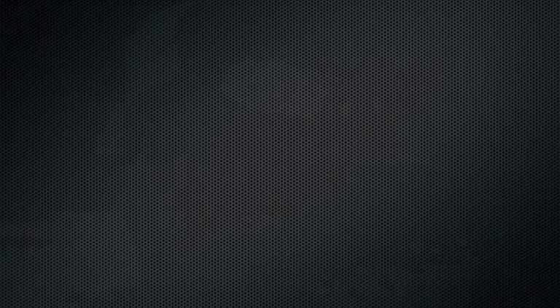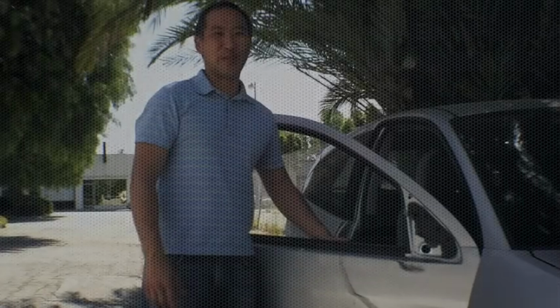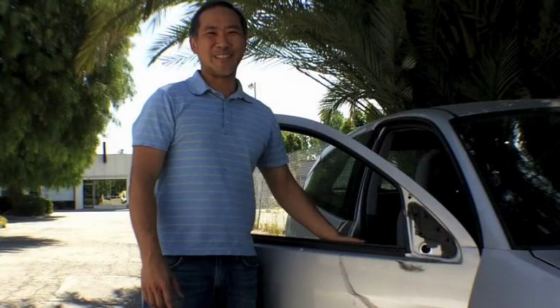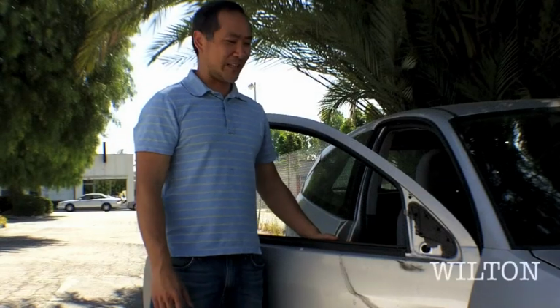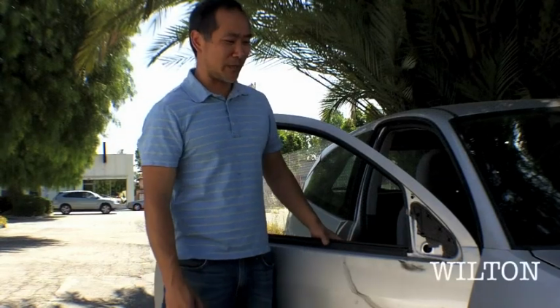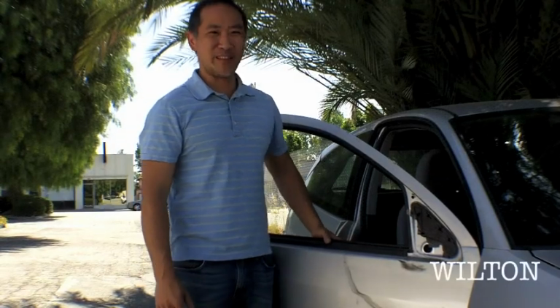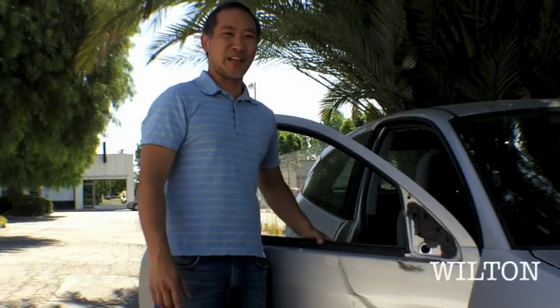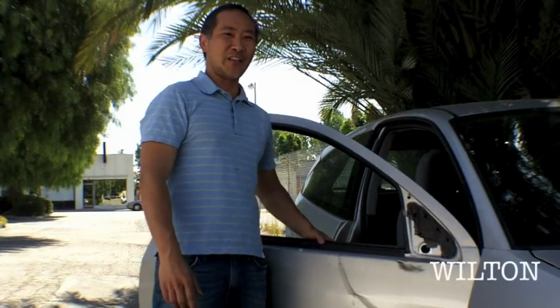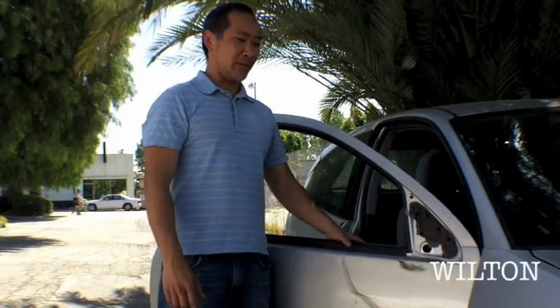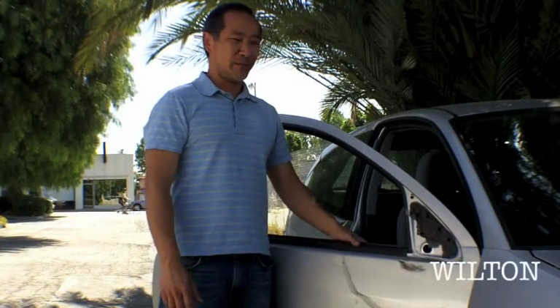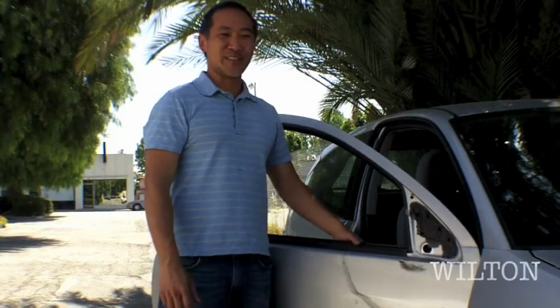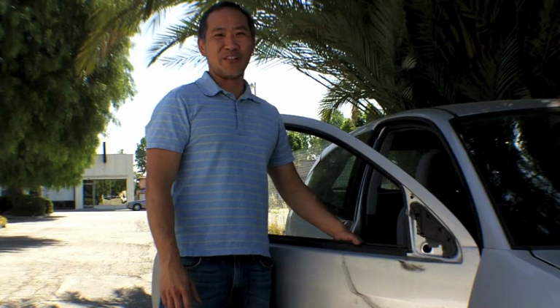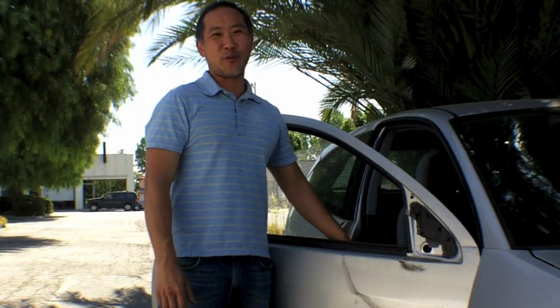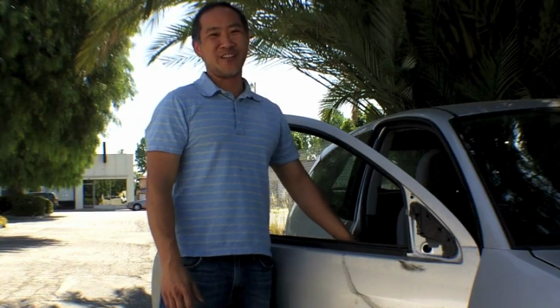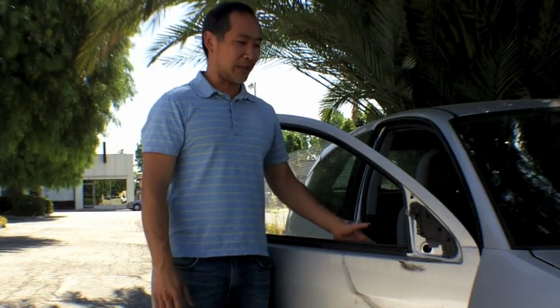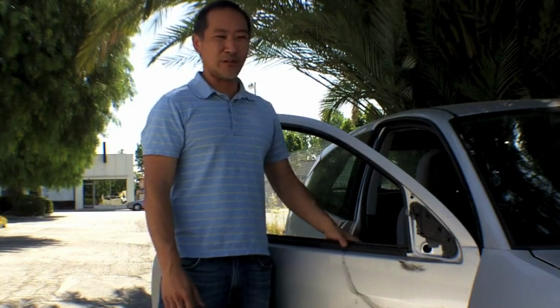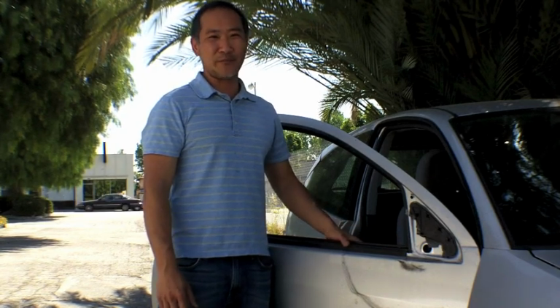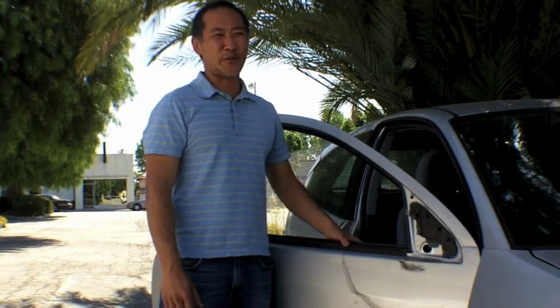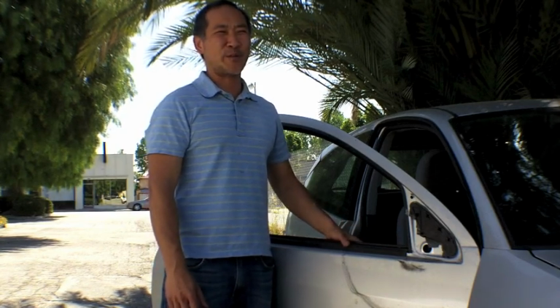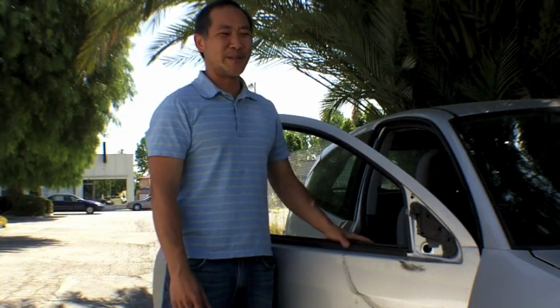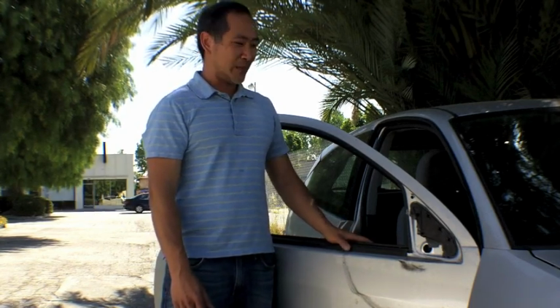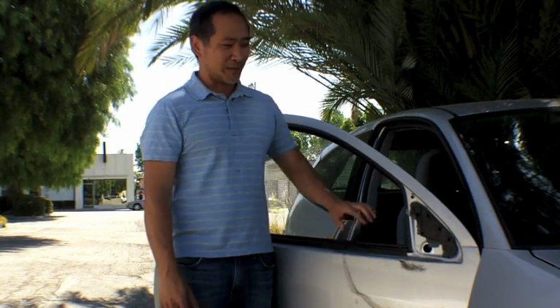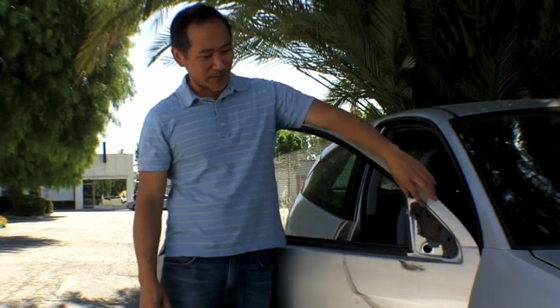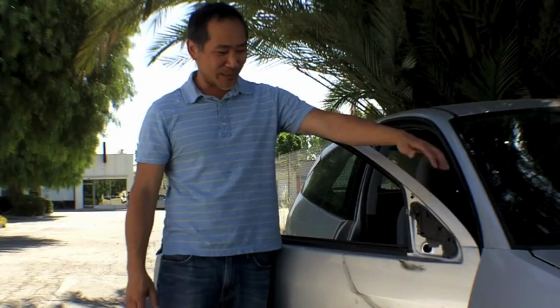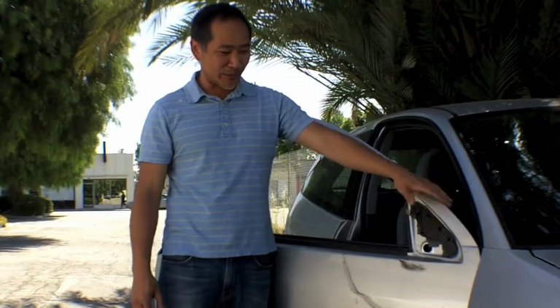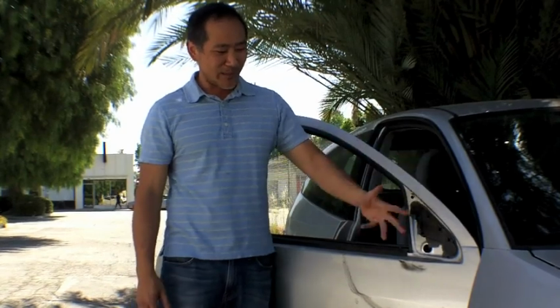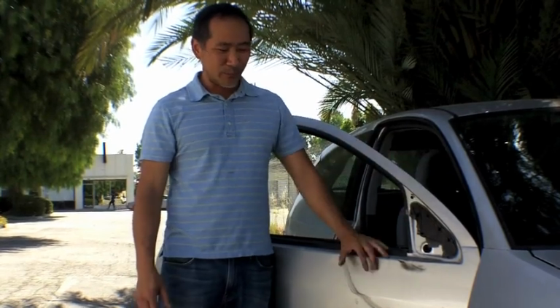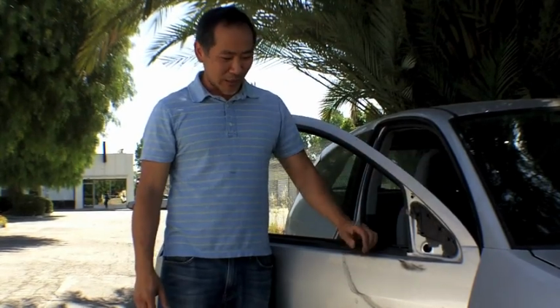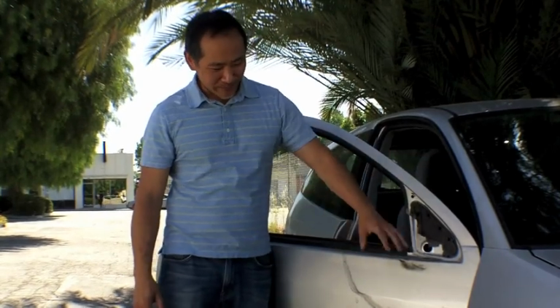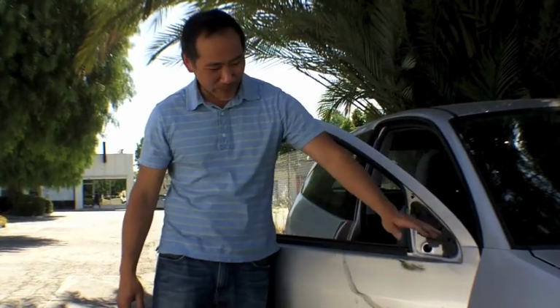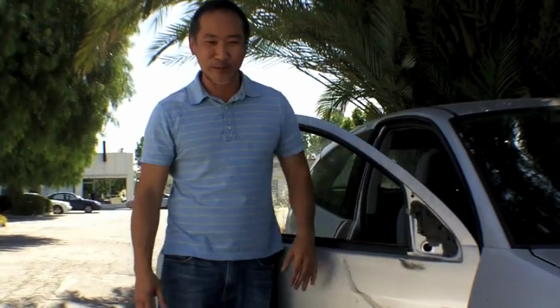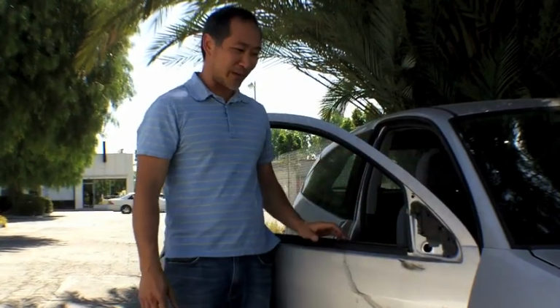My name is Moulton and today we will be replacing a side mirror, a wing mirror for a Focus. You can see the mirror broken off and swinging around the door panel.